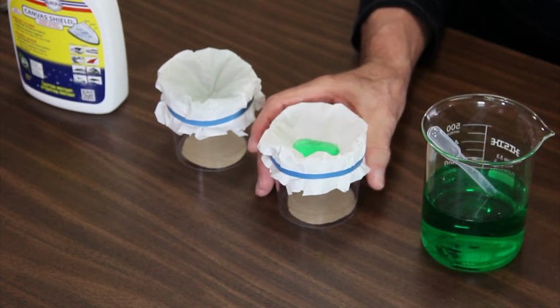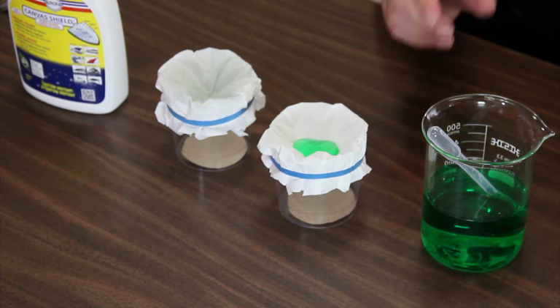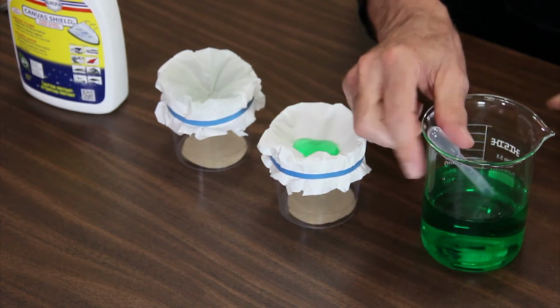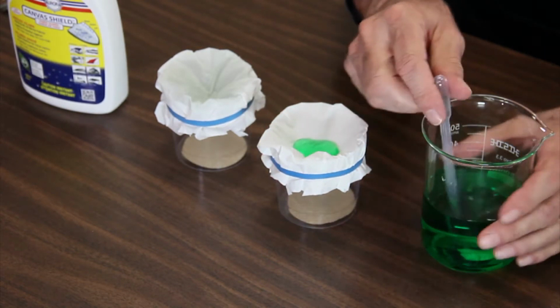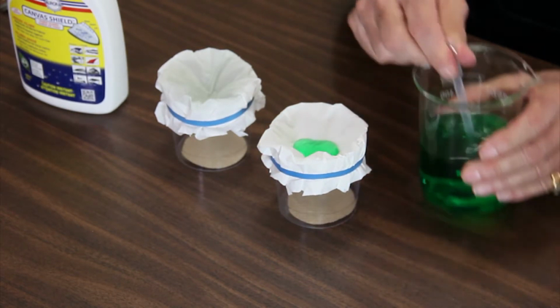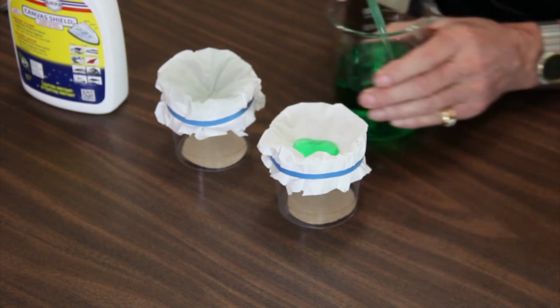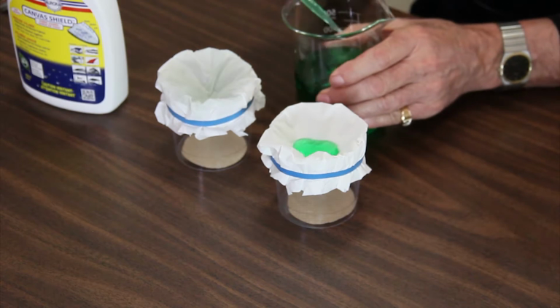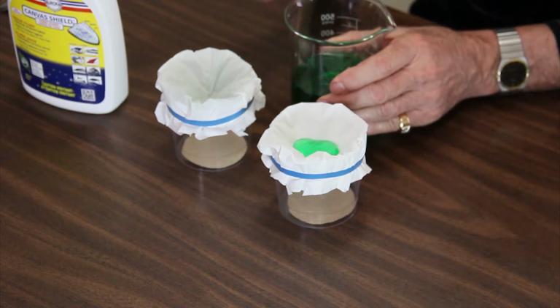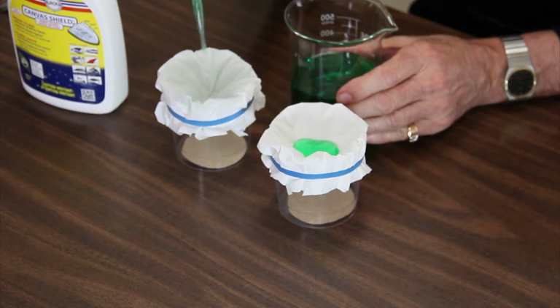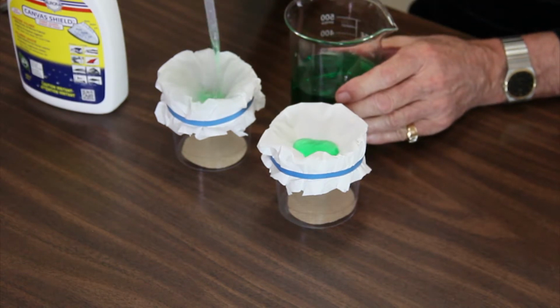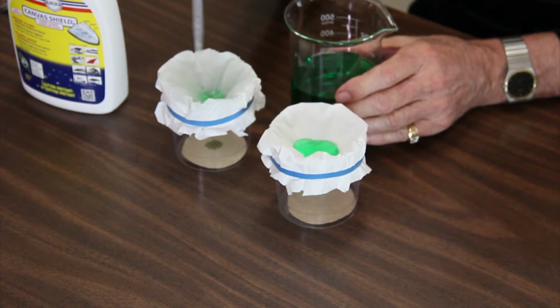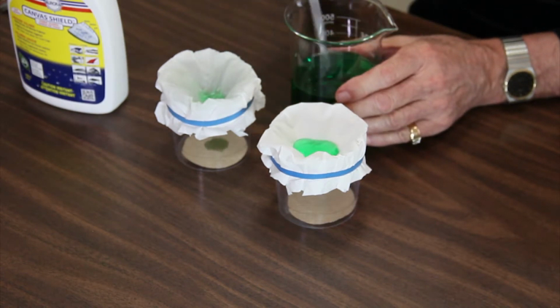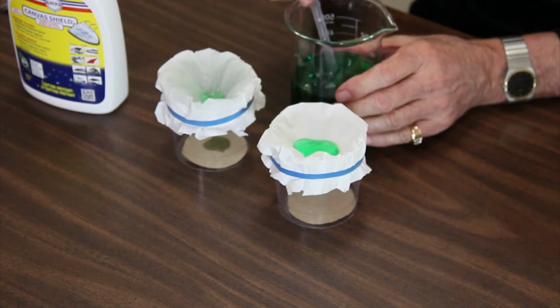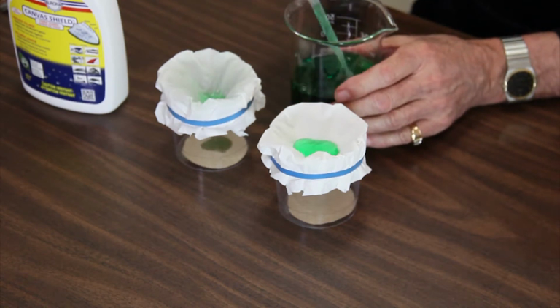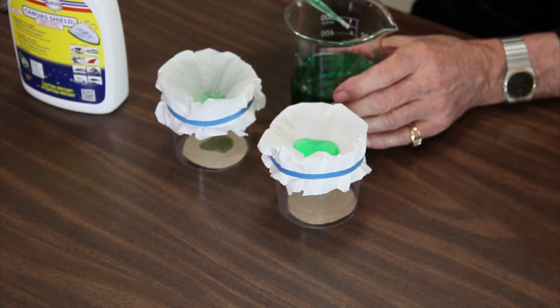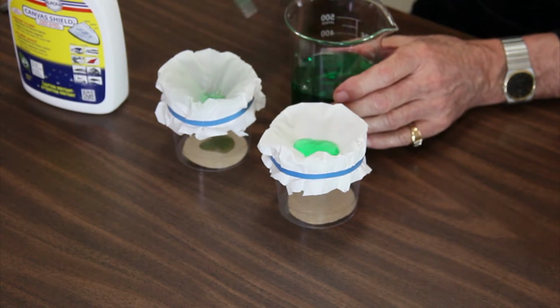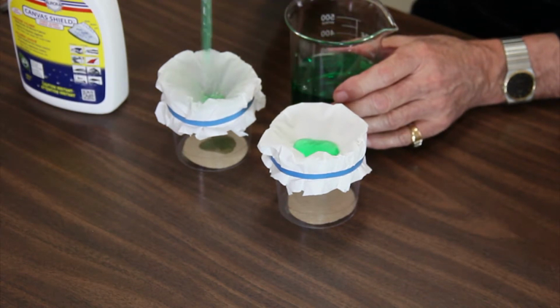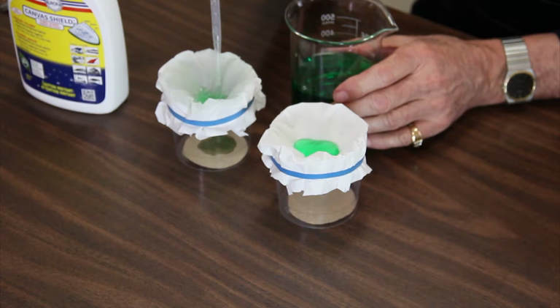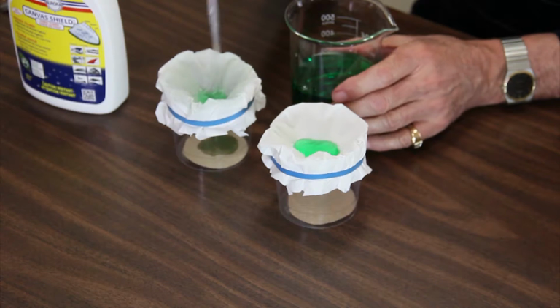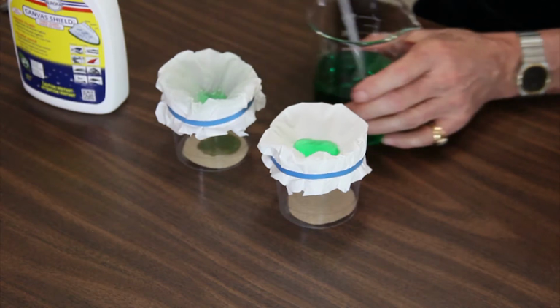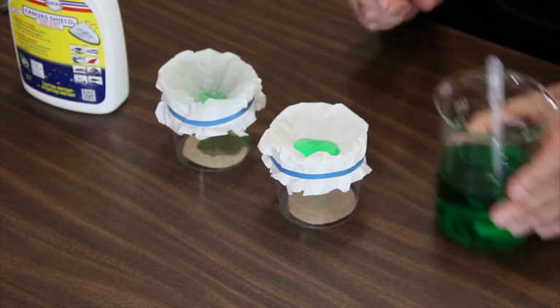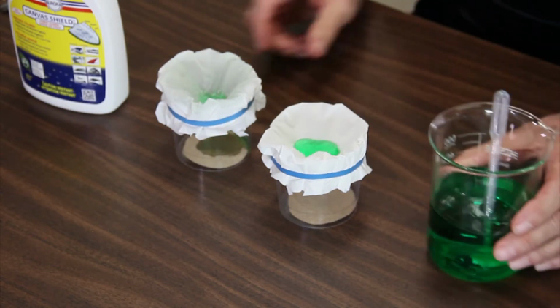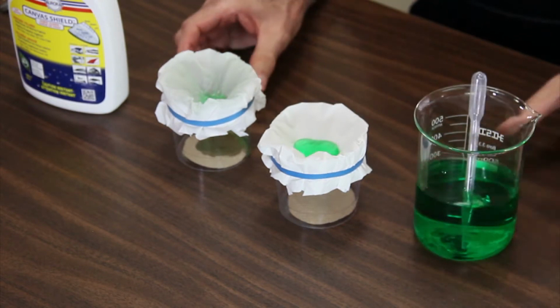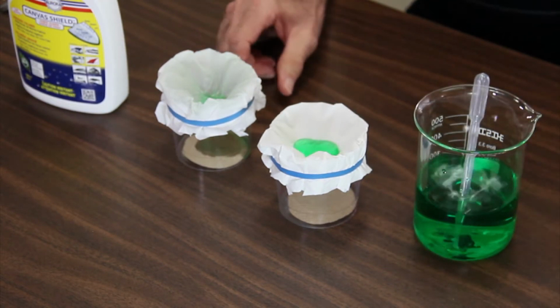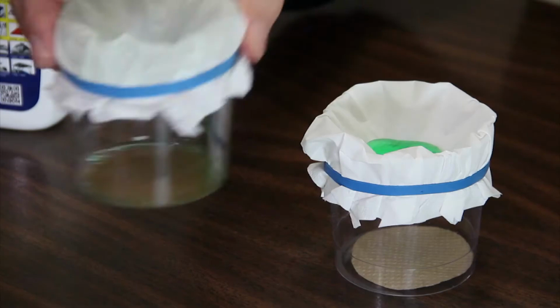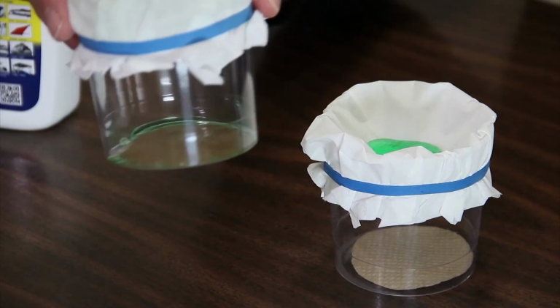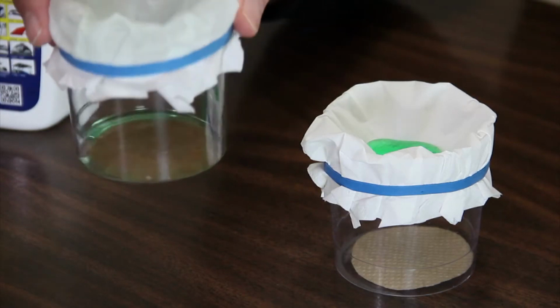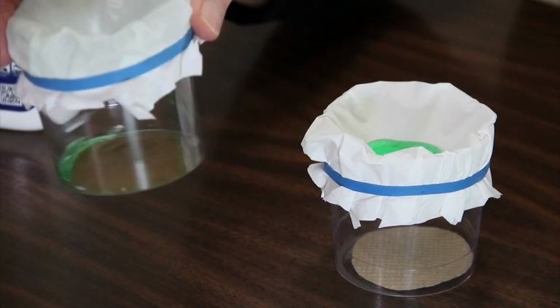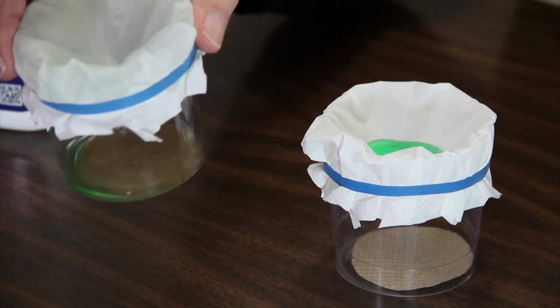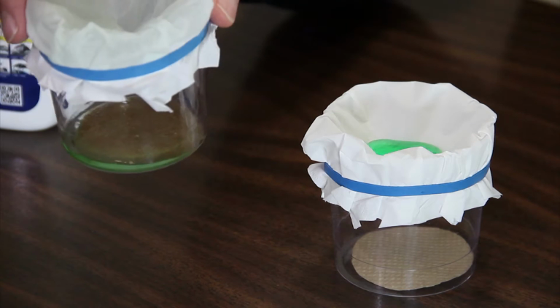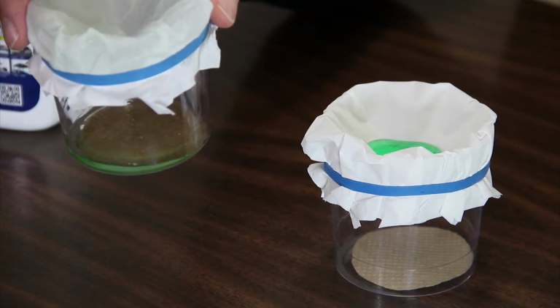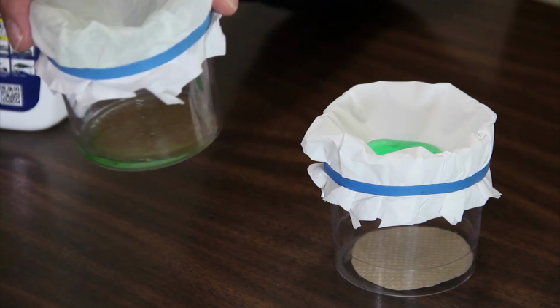This one, another shot. Oh, there it goes. You can already see that it's dripping through the bottom. Can you see it there? The telltale is a dark brown.